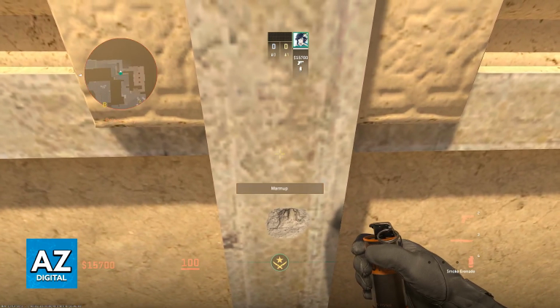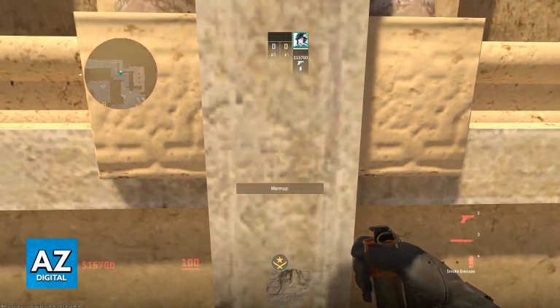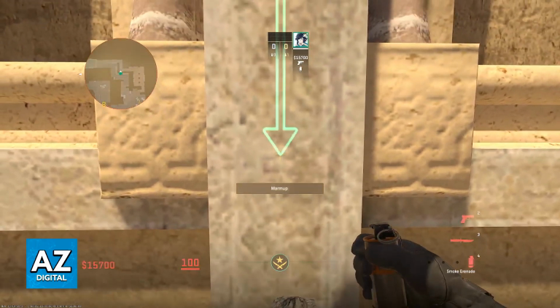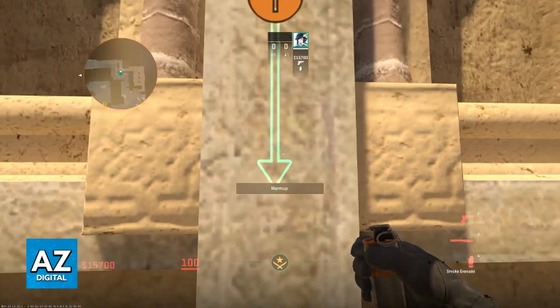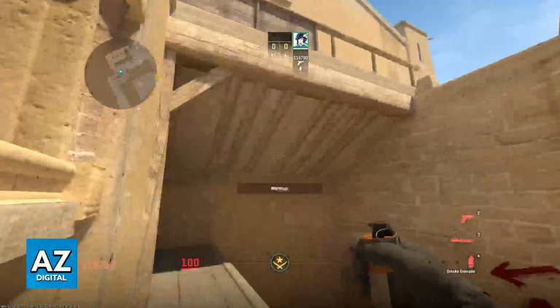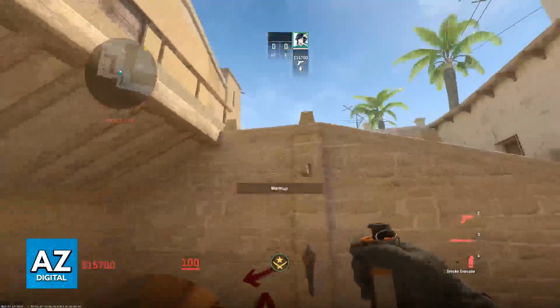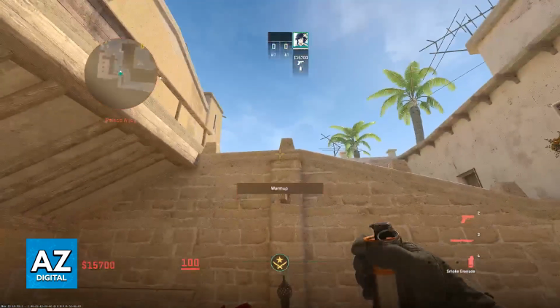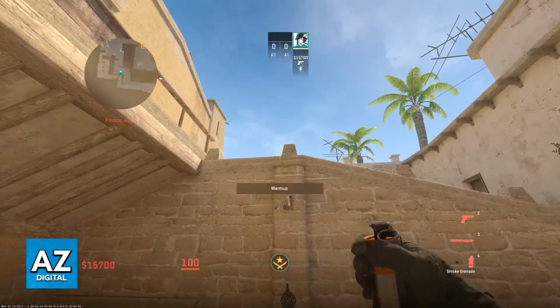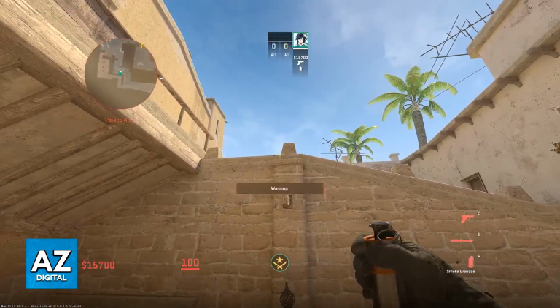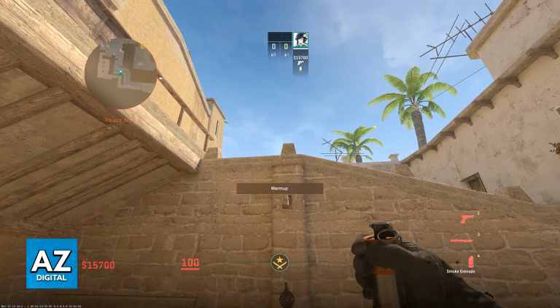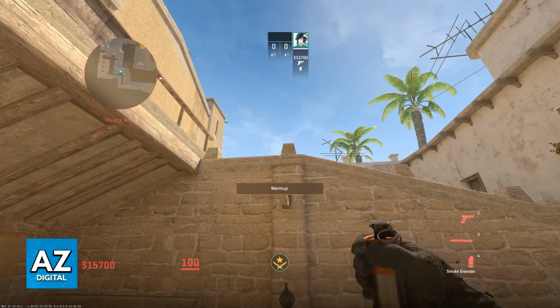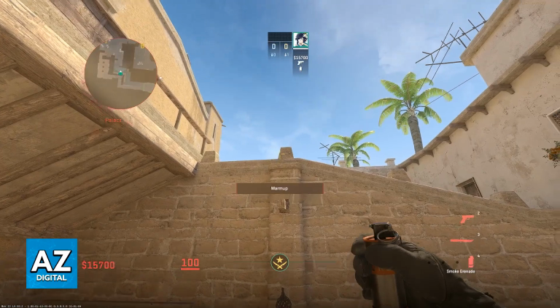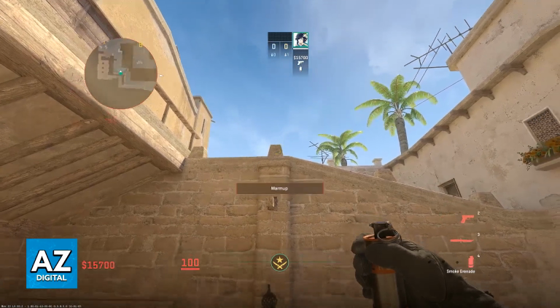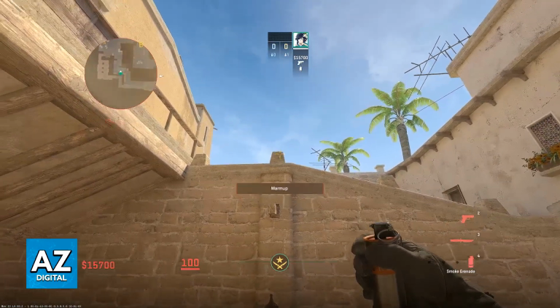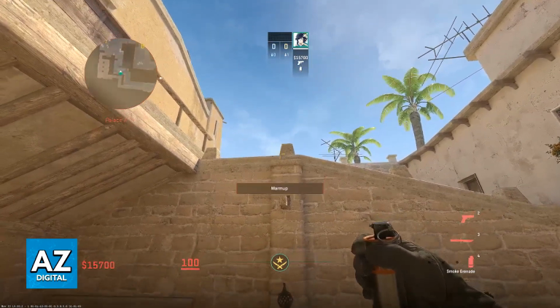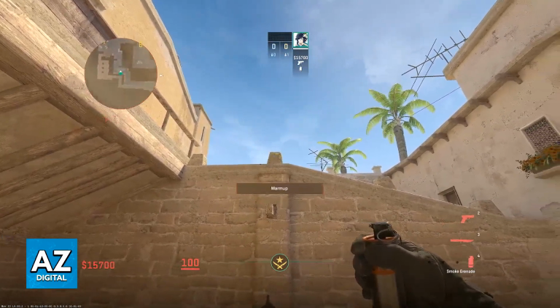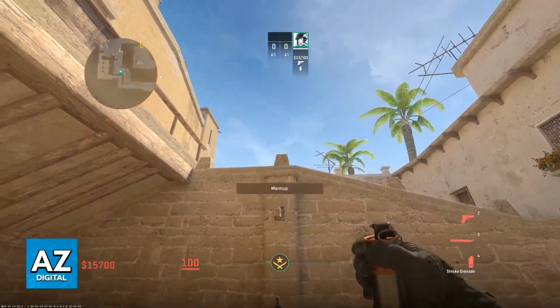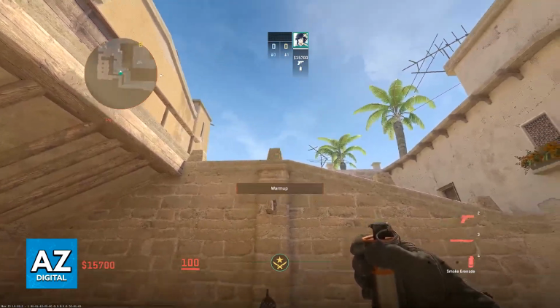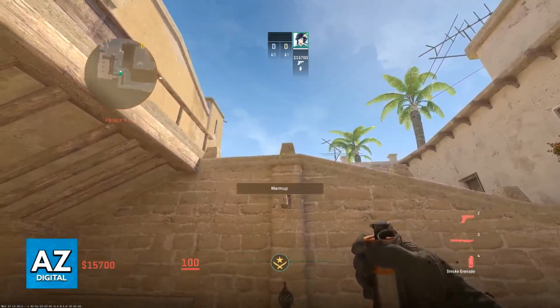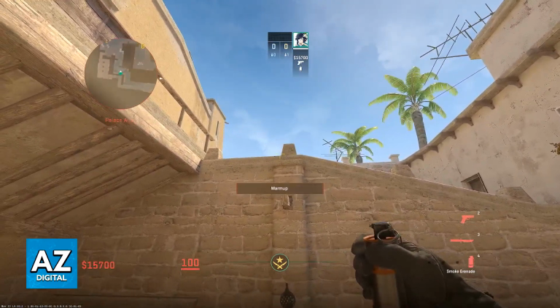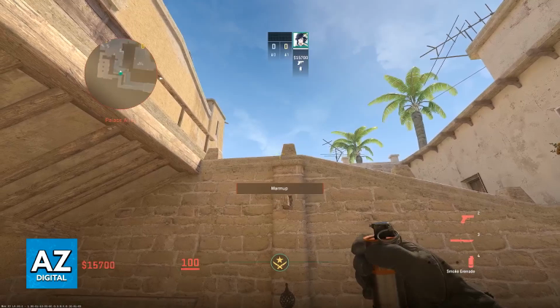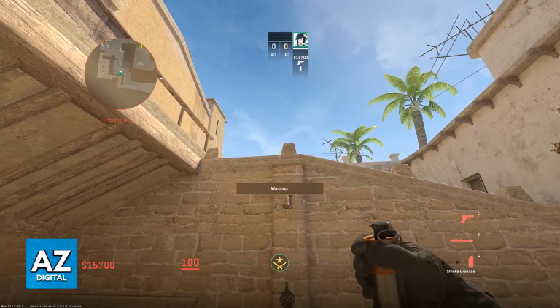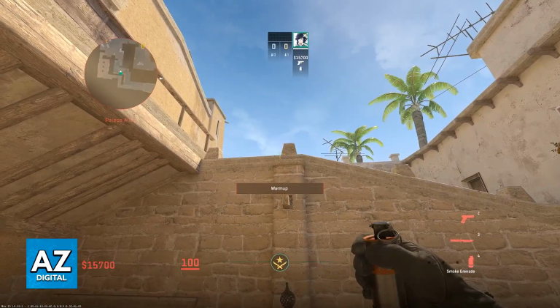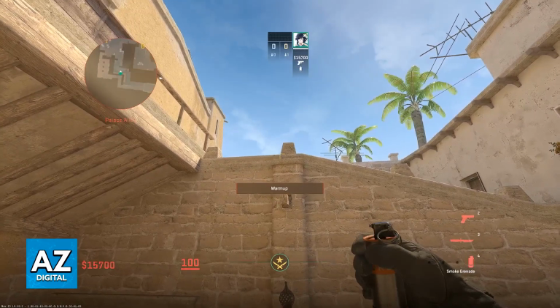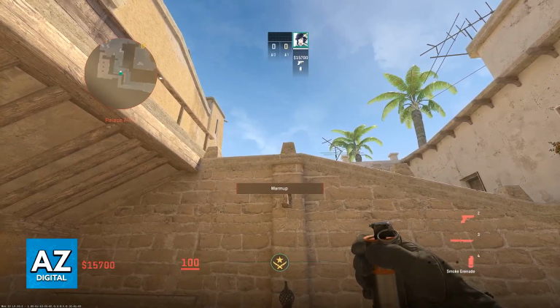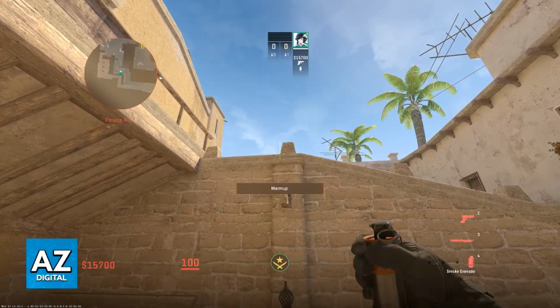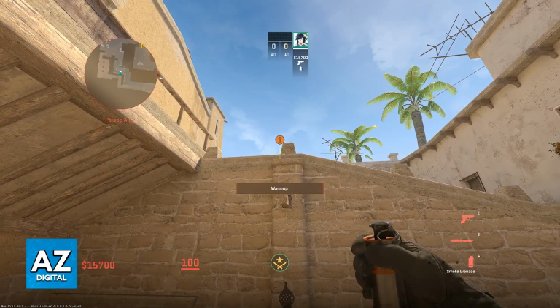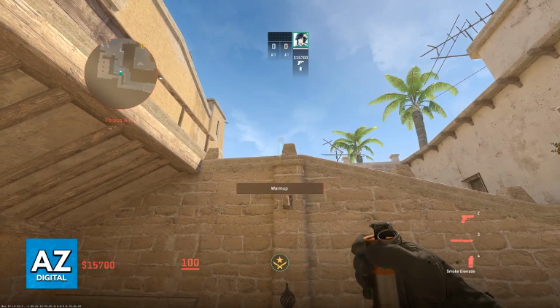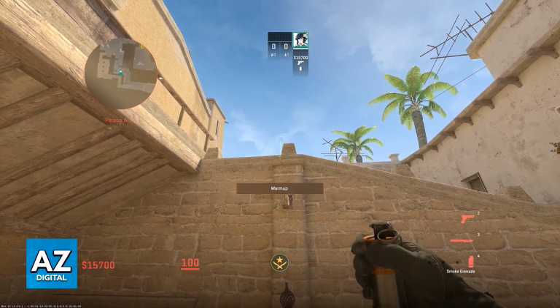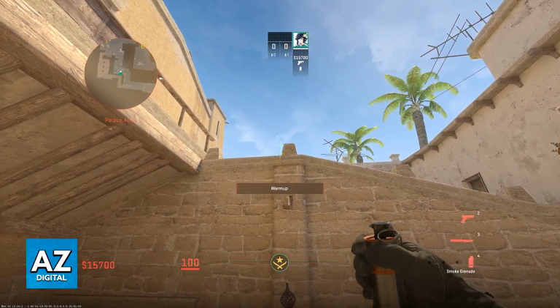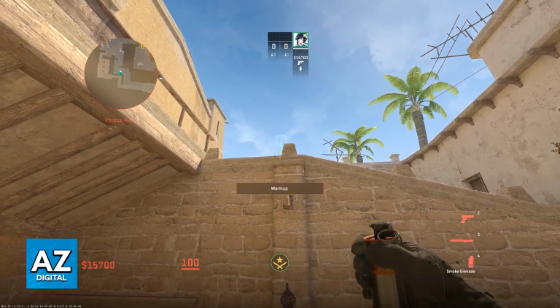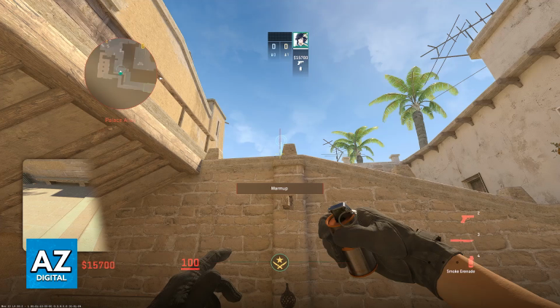Once you are pushed up against the middle of this pillar, we're going to aim at the bottom left corner of this little structure here. You can see this little thing, and we have to place our crosshairs not on the specific corner, but a little bit to the top left.